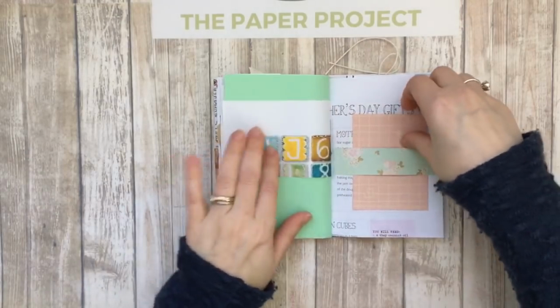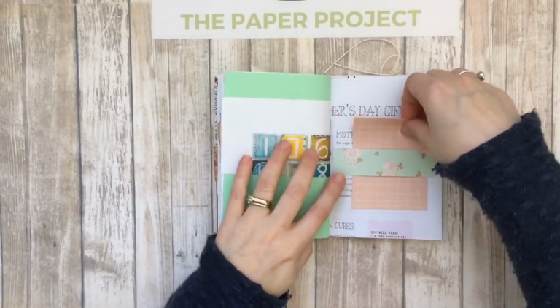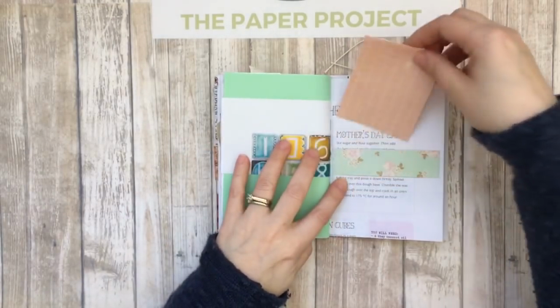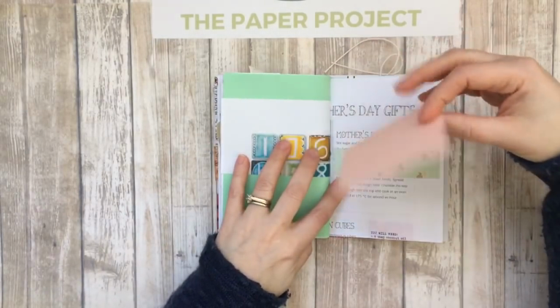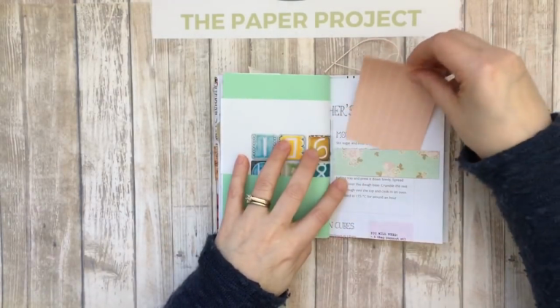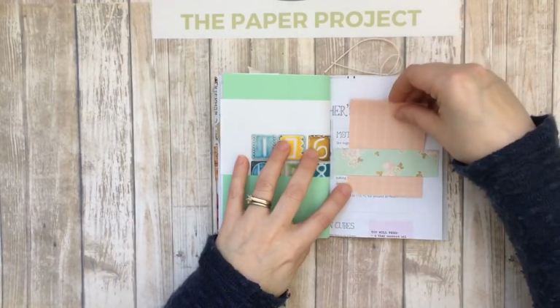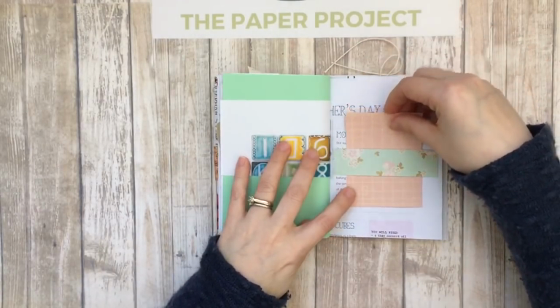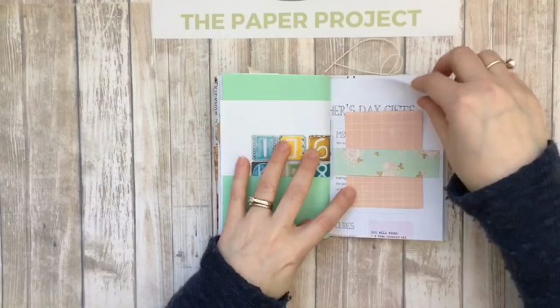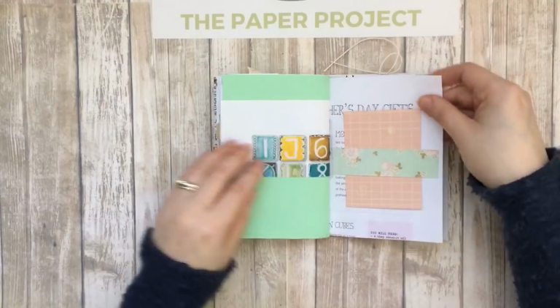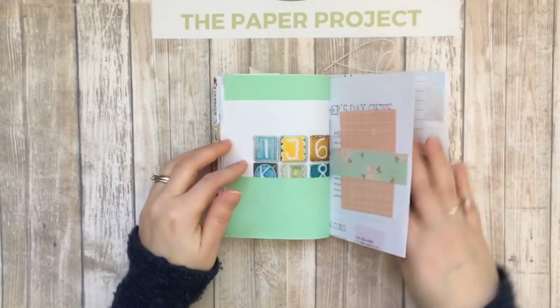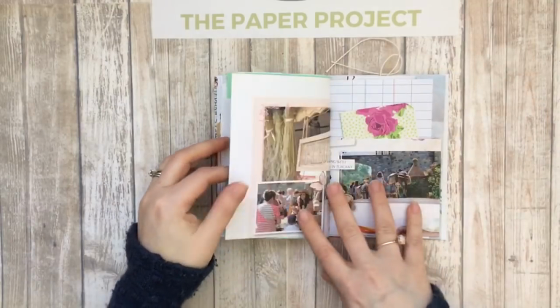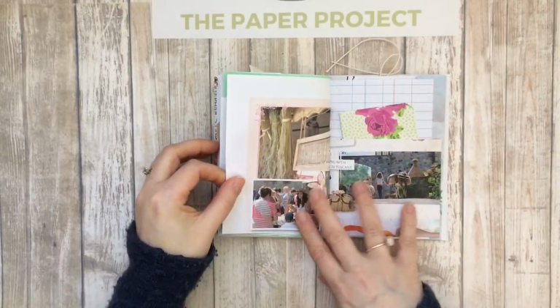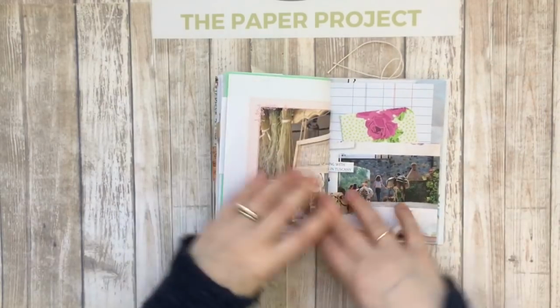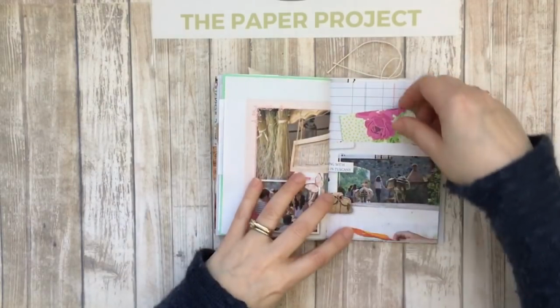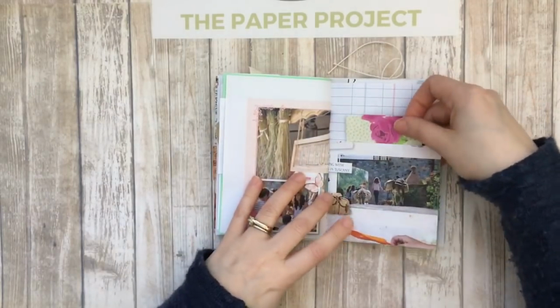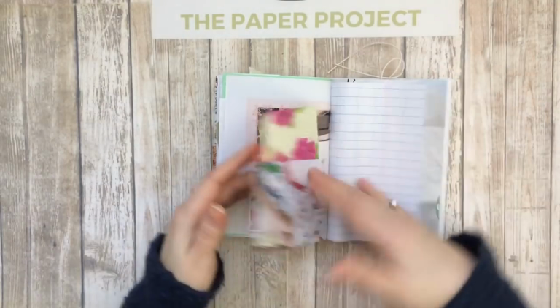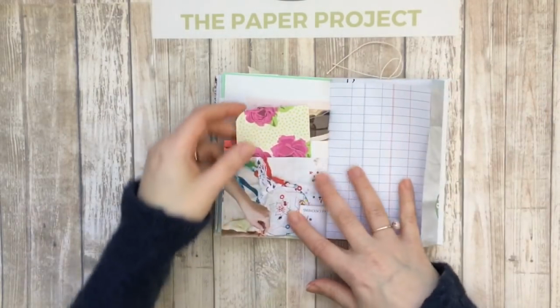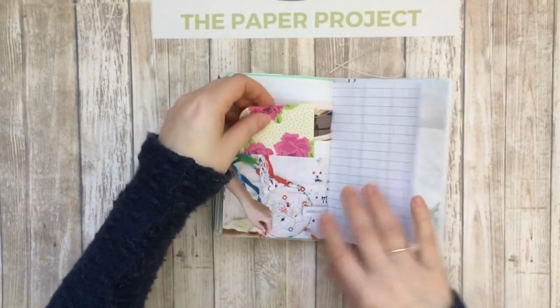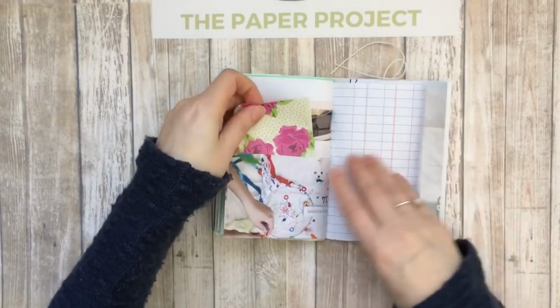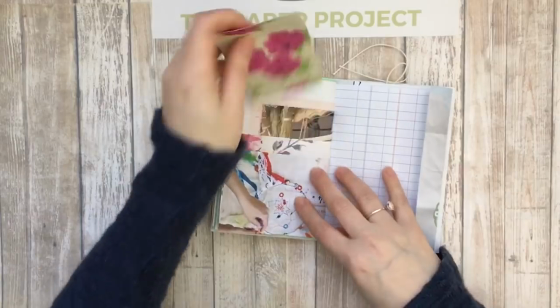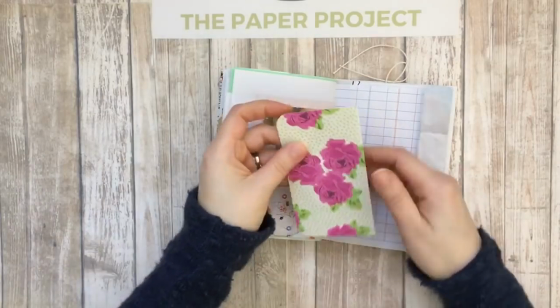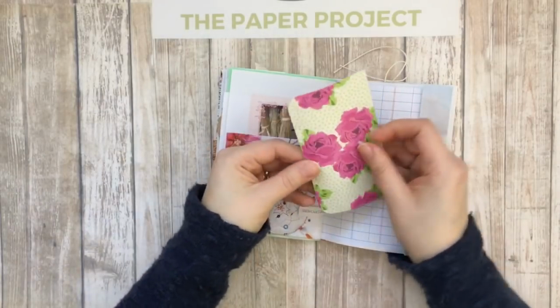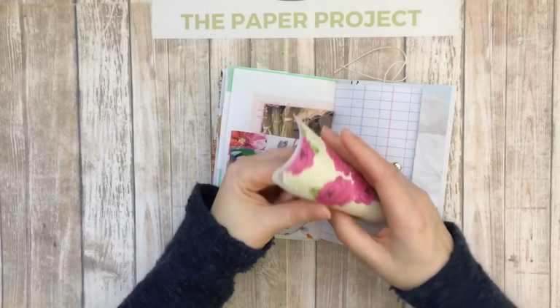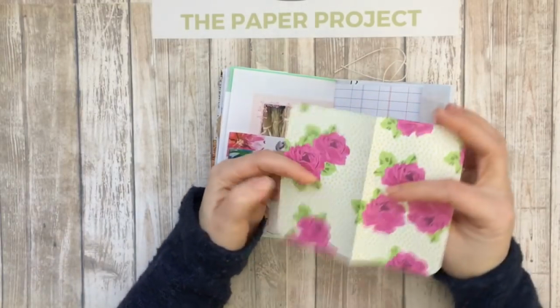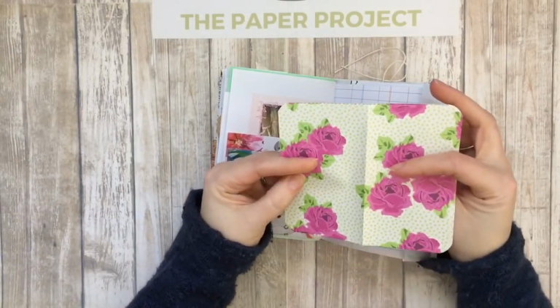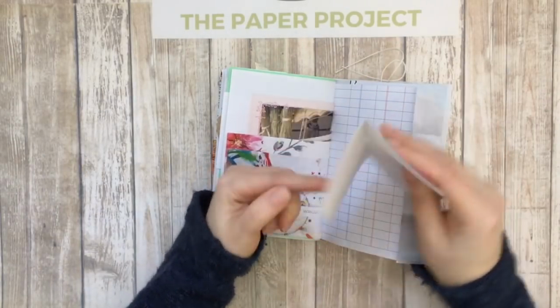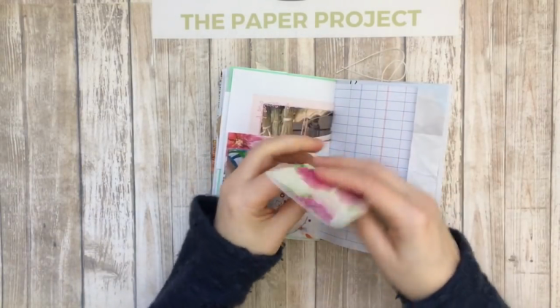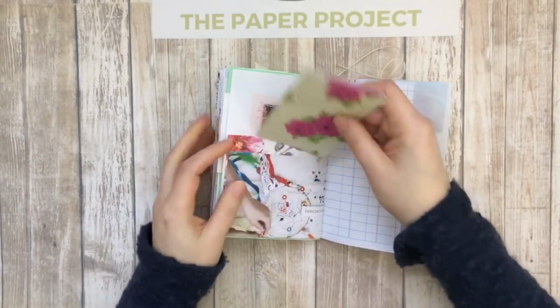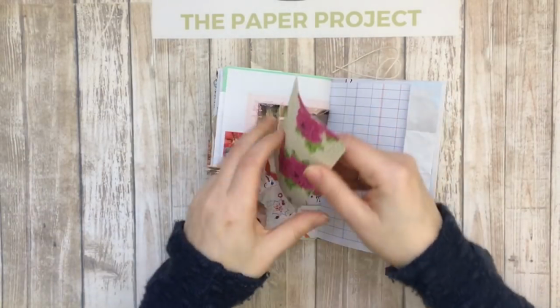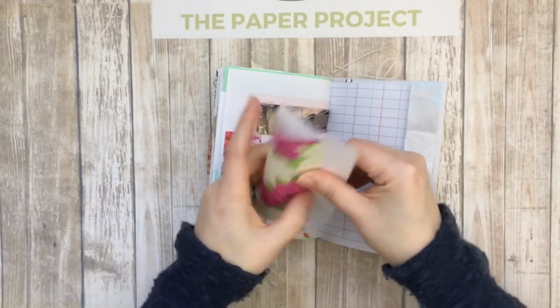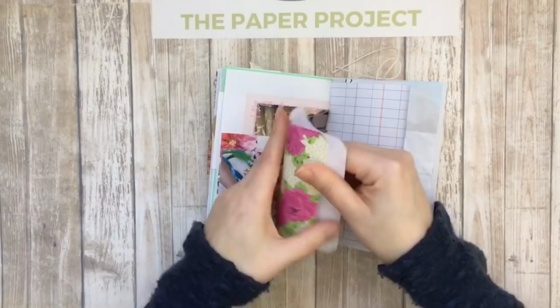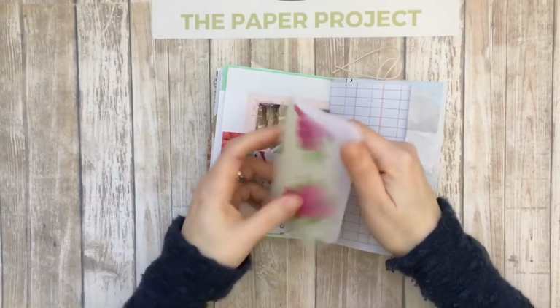There's just a little belly band with some more journaling space, and then here's another pocket with more journaling space. This one is just going from the inside.